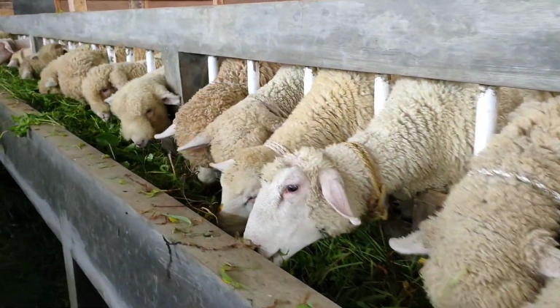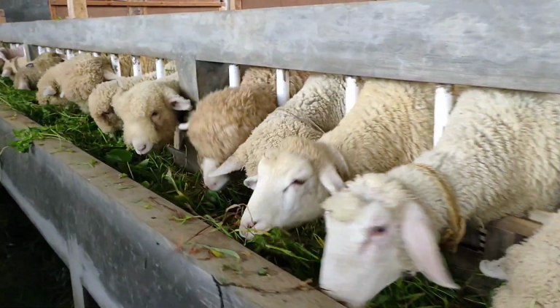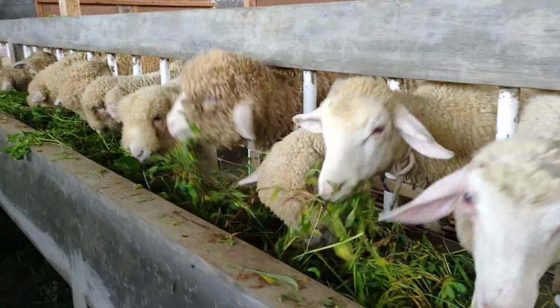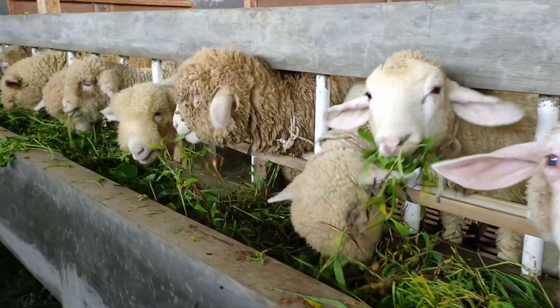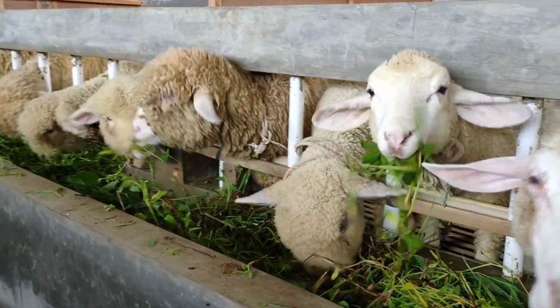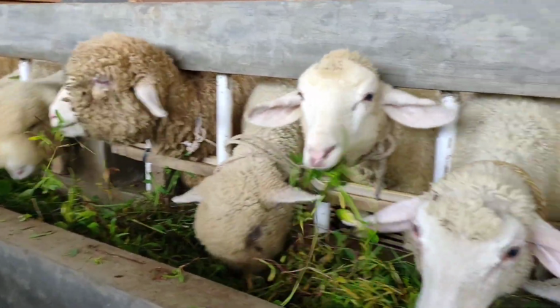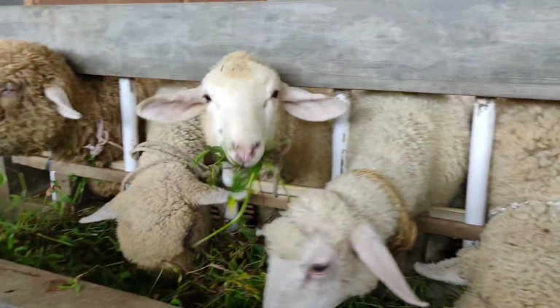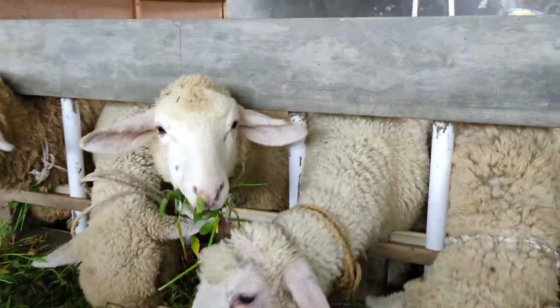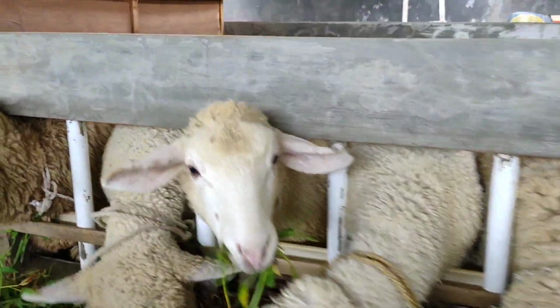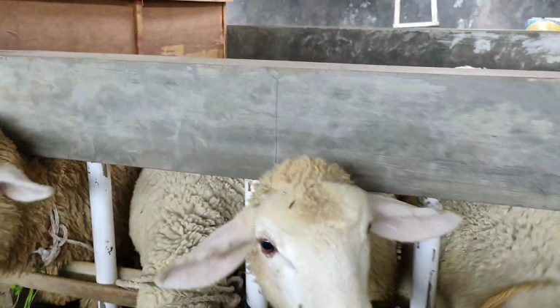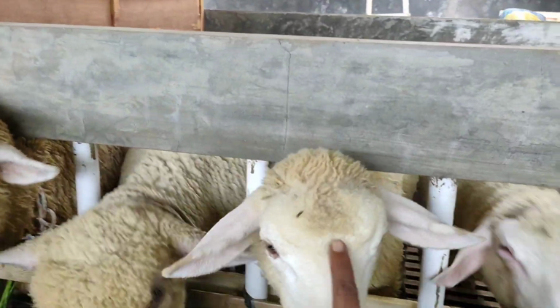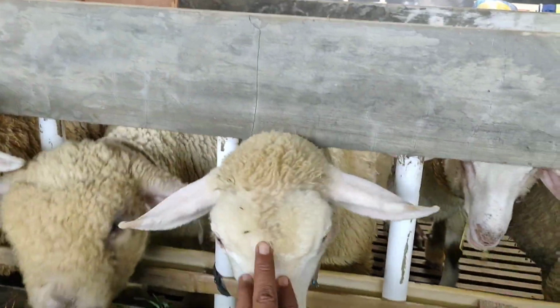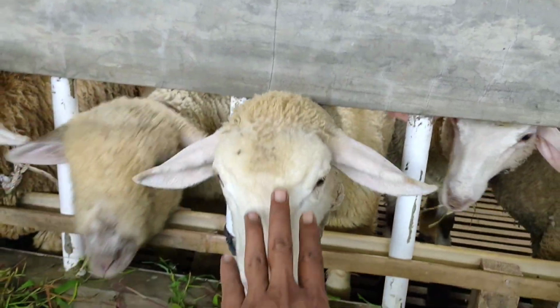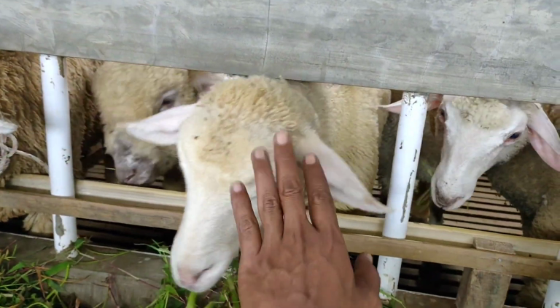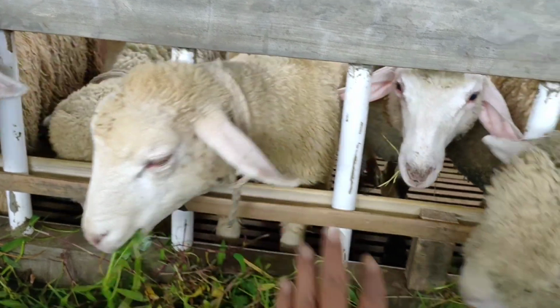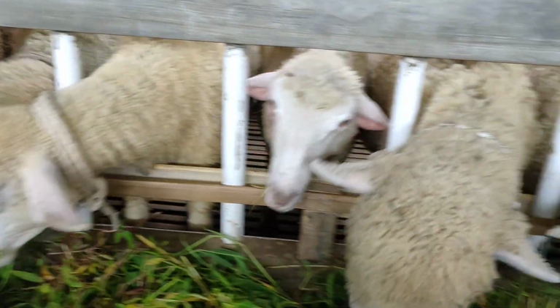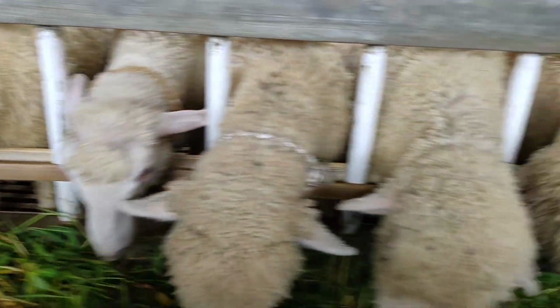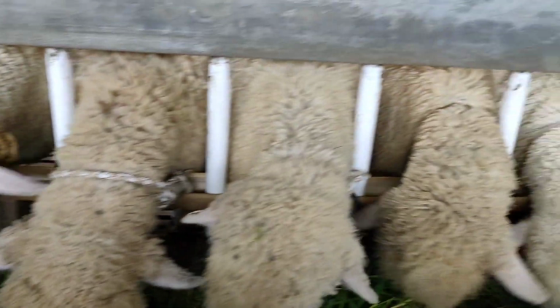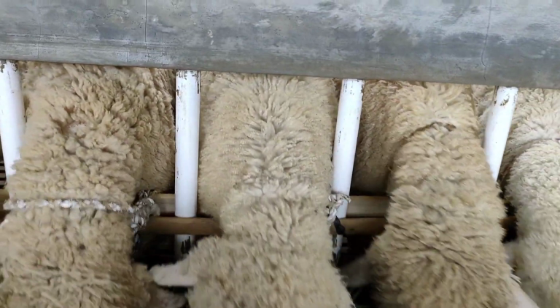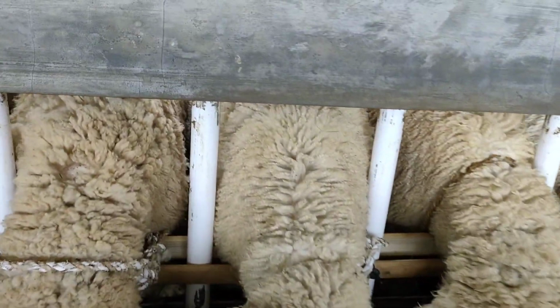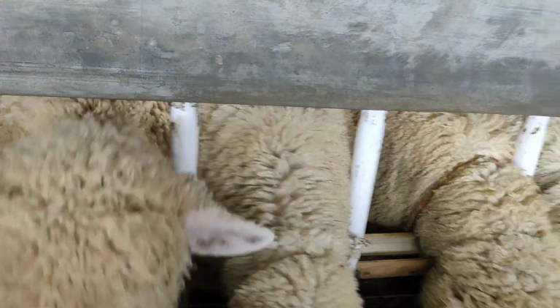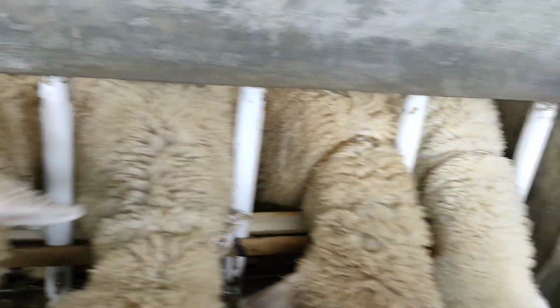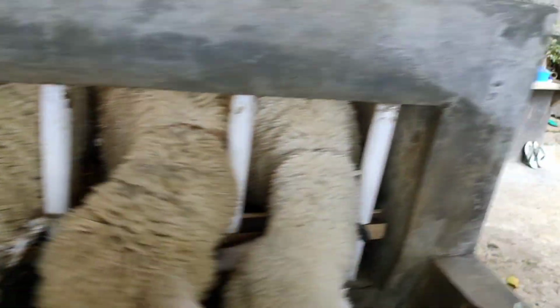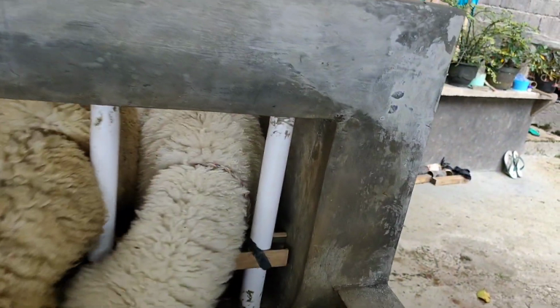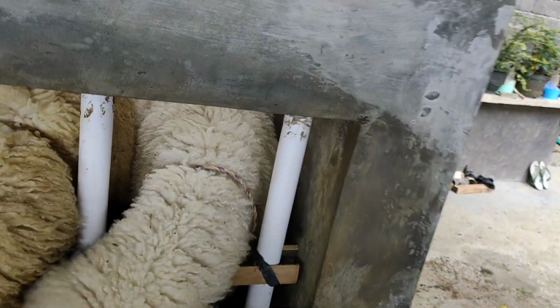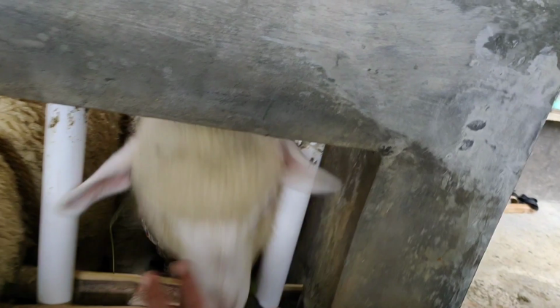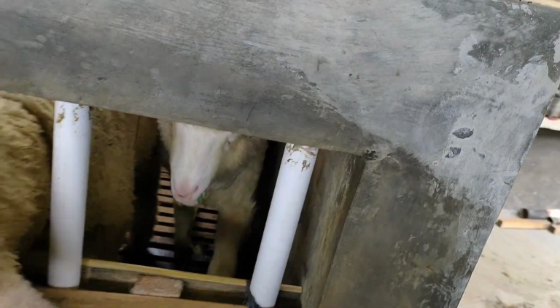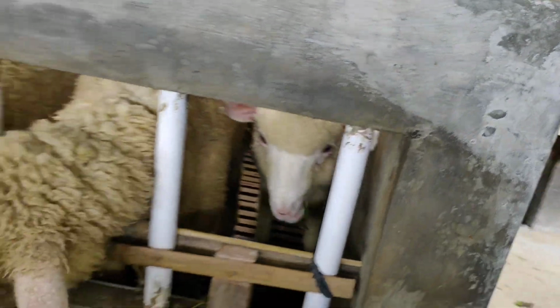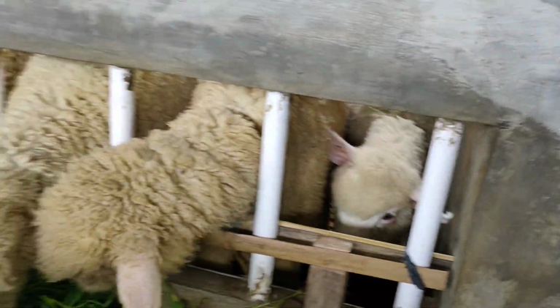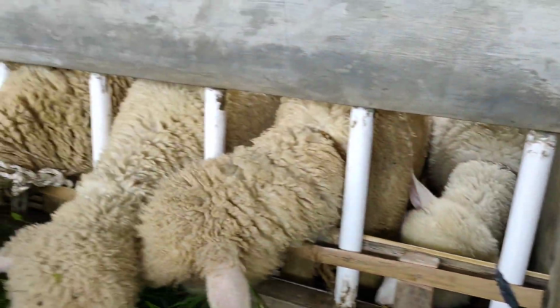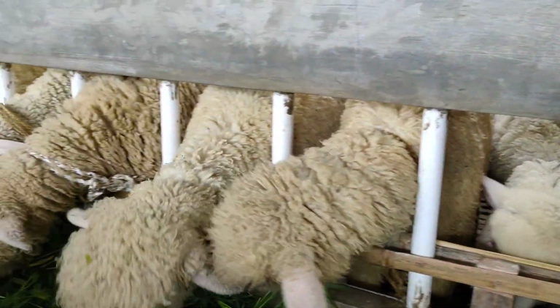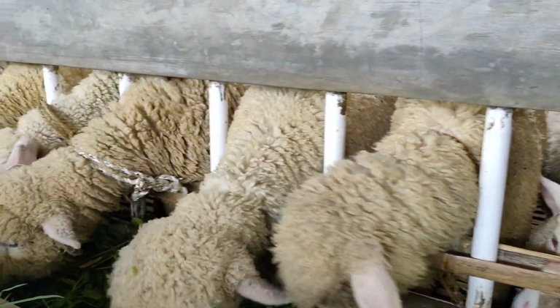Kepalanya polos-polos. Ini dombos? Iya. Ini dombos, teman-teman. Sama sapinya. Yang ini juga dombos, ada dombos, ada Merino.